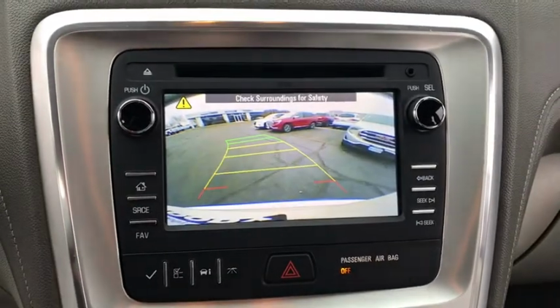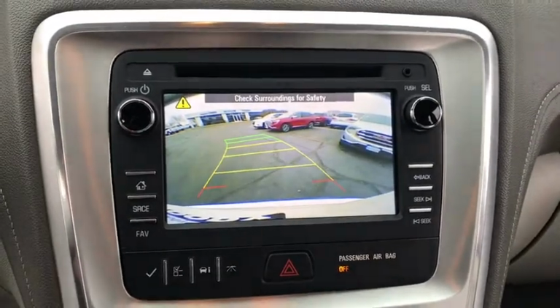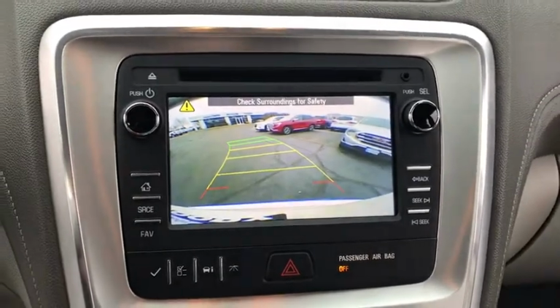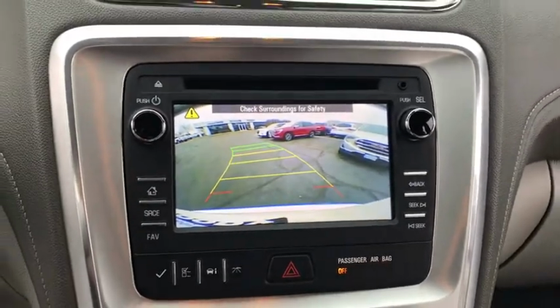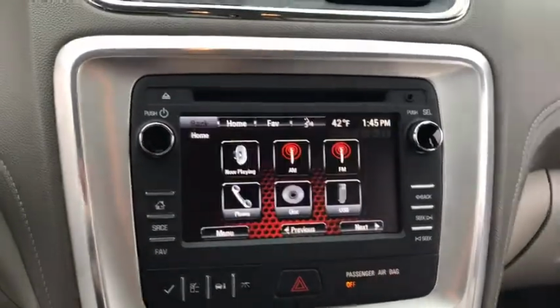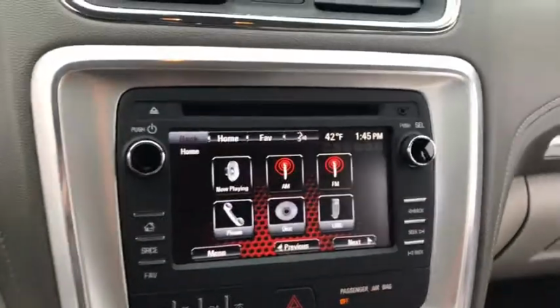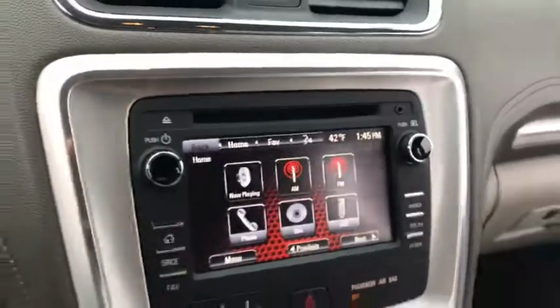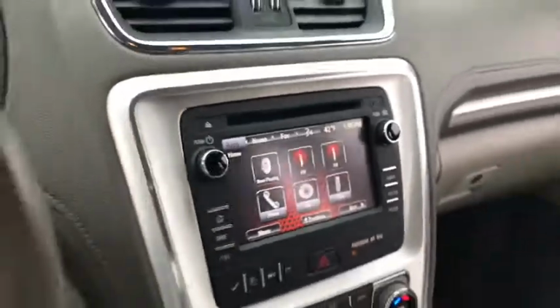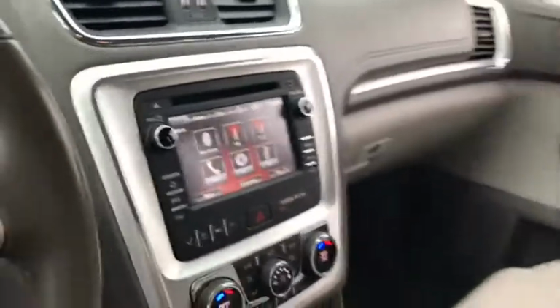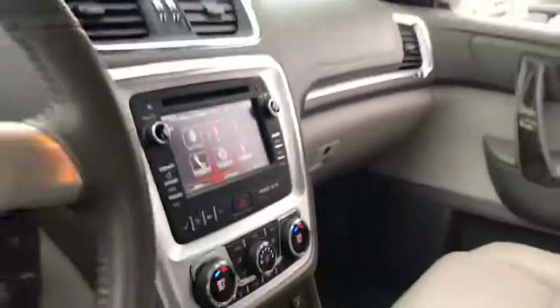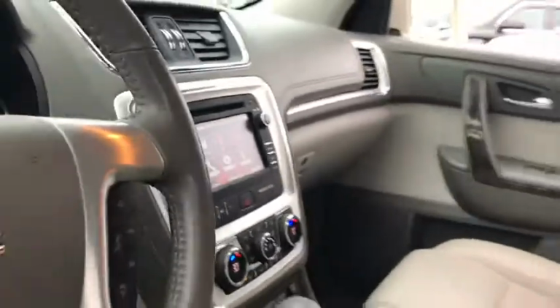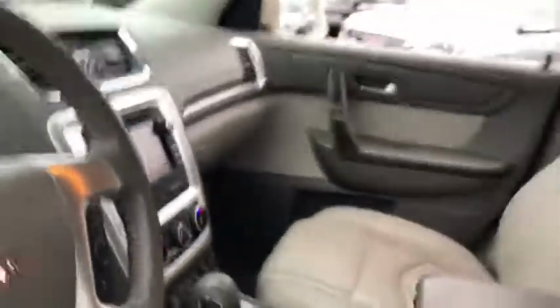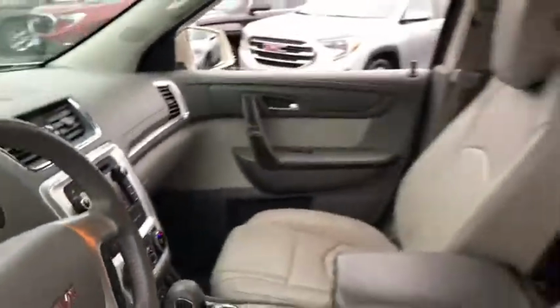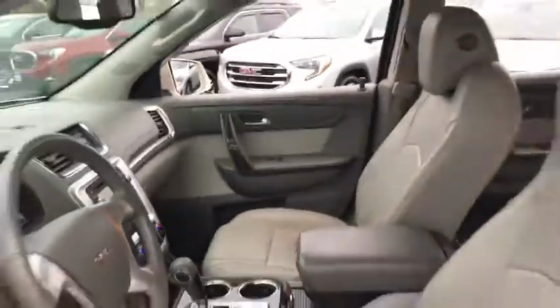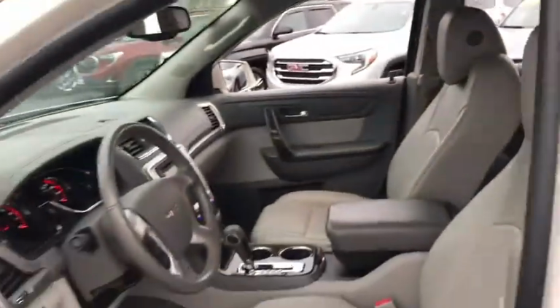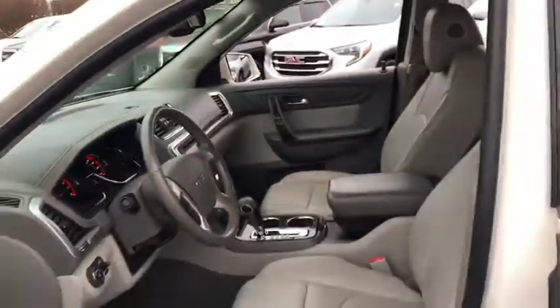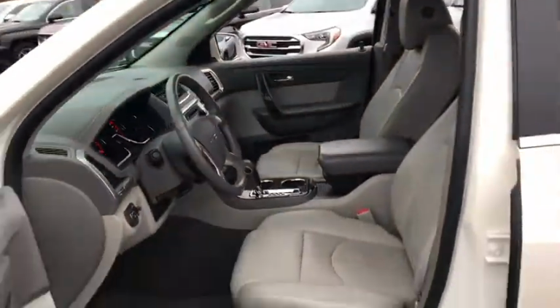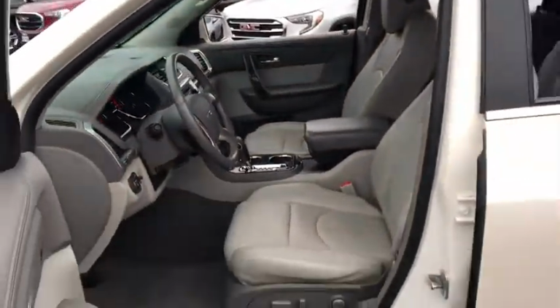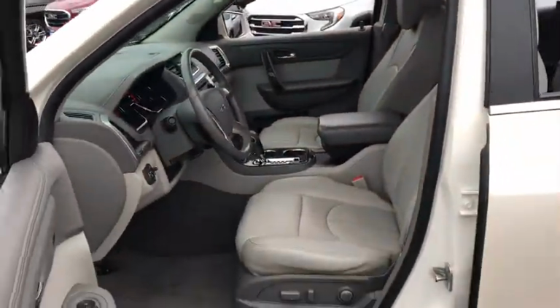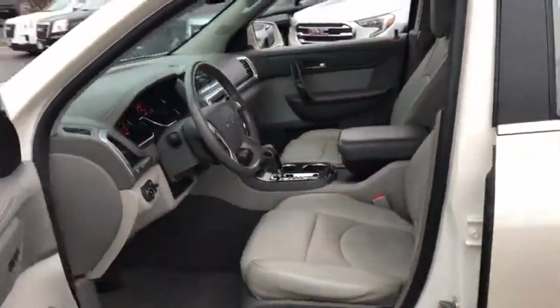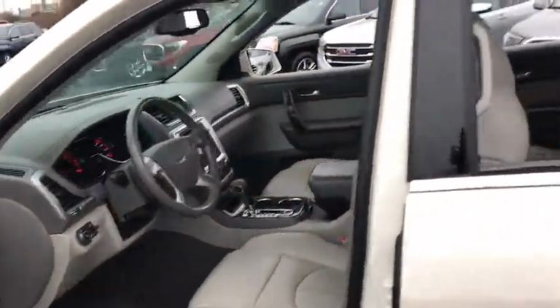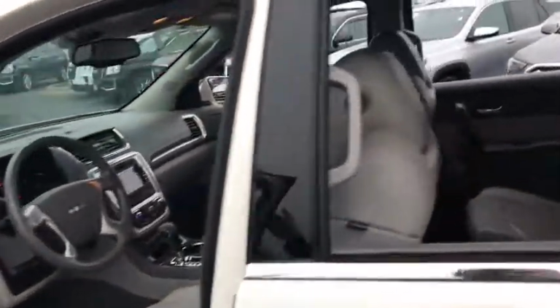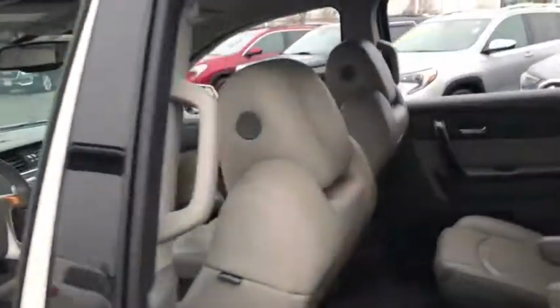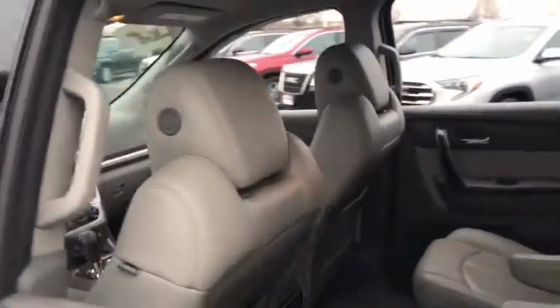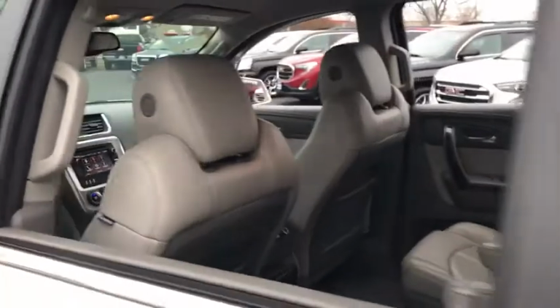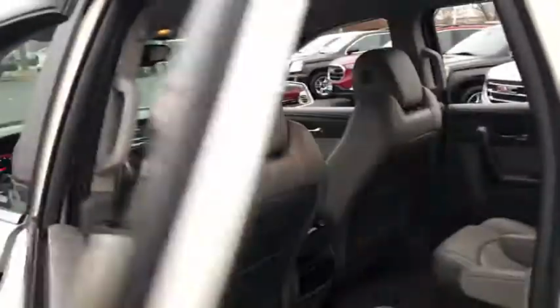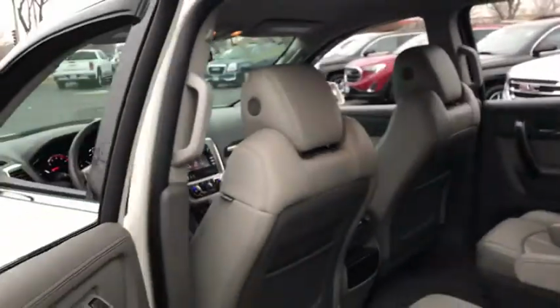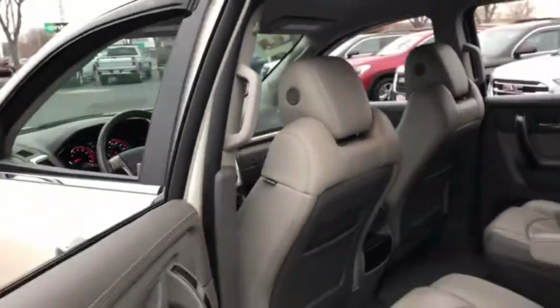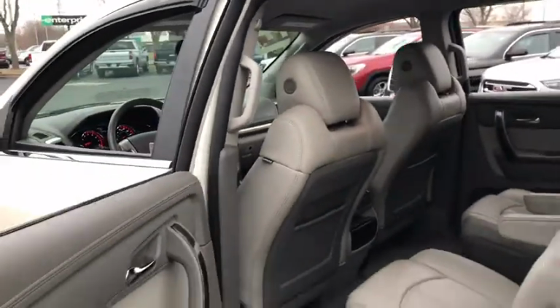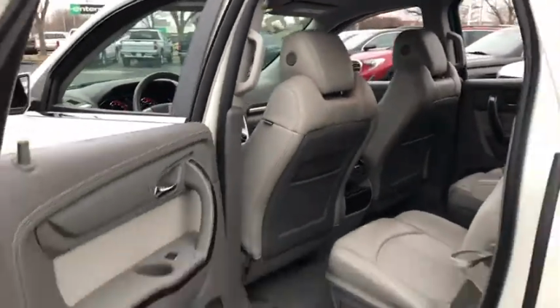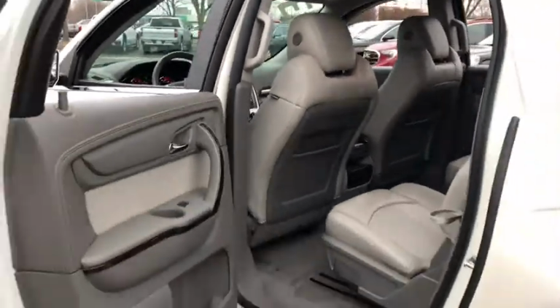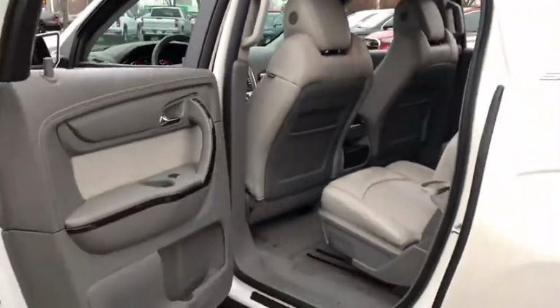Leather-wrapped steering wheel, Bluetooth, adjustable steering wheel, power steering, auto-dimming rearview mirror, floor mats, four-wheel disc brakes, aluminum wheels, cruise control.